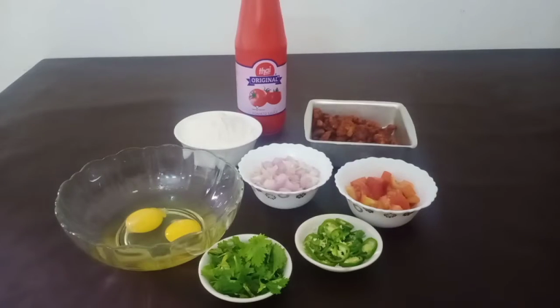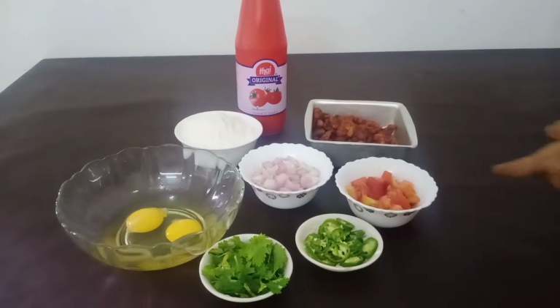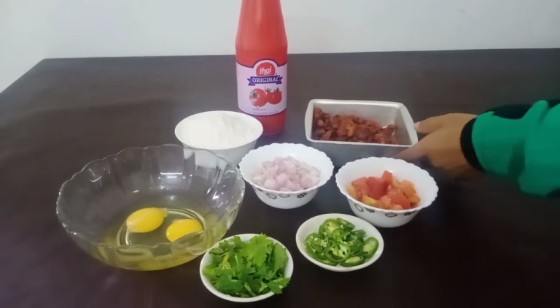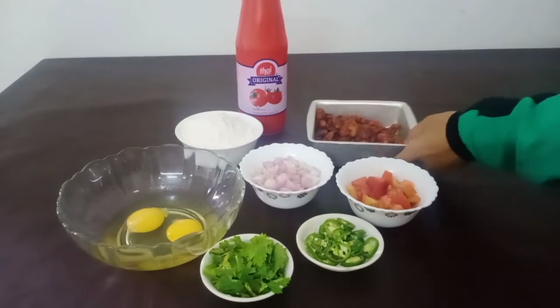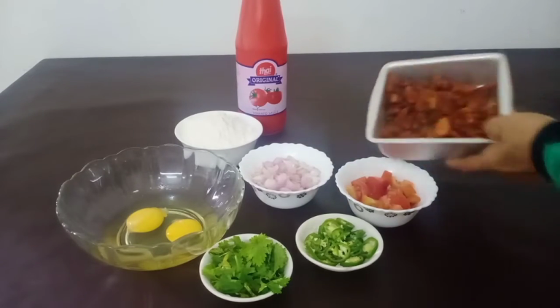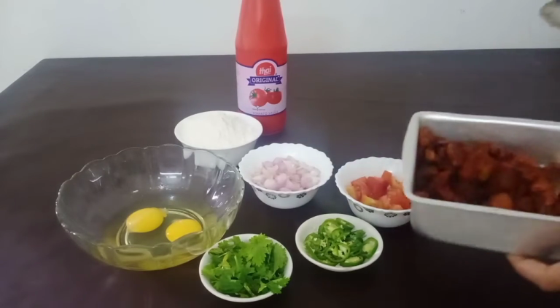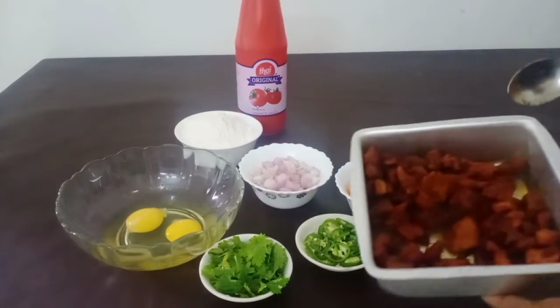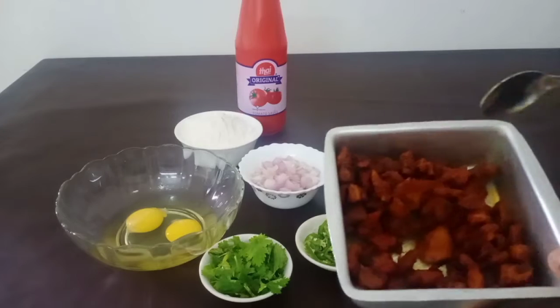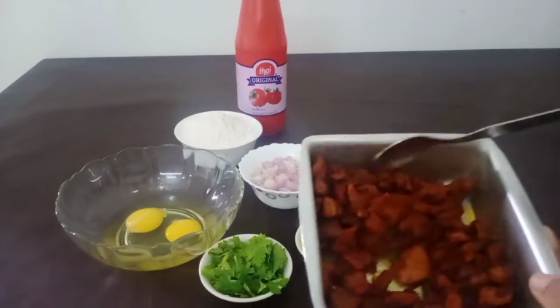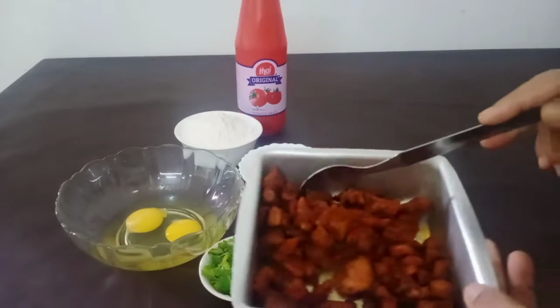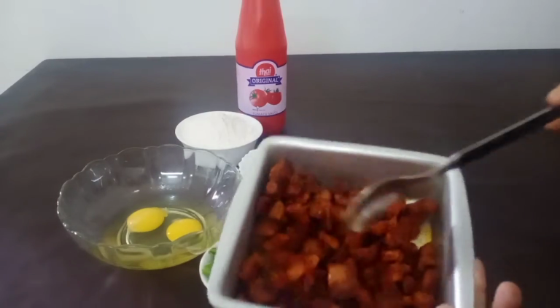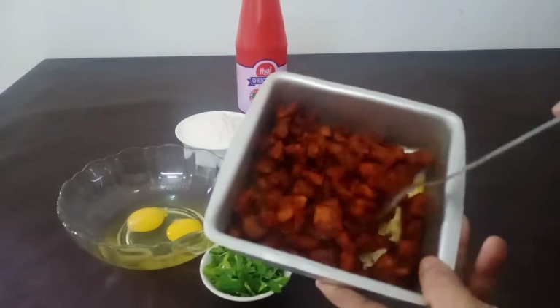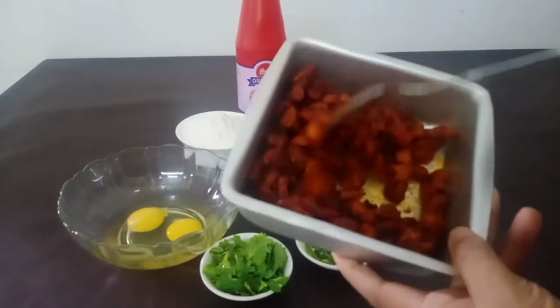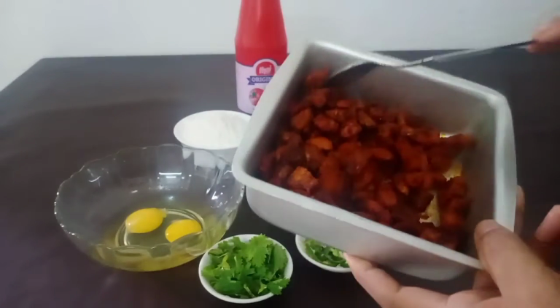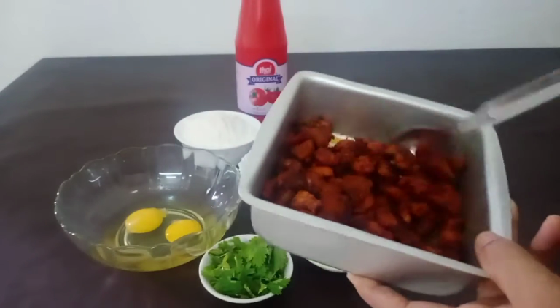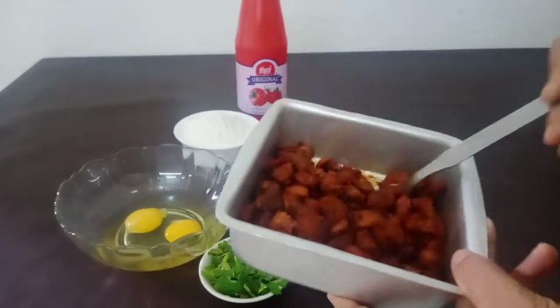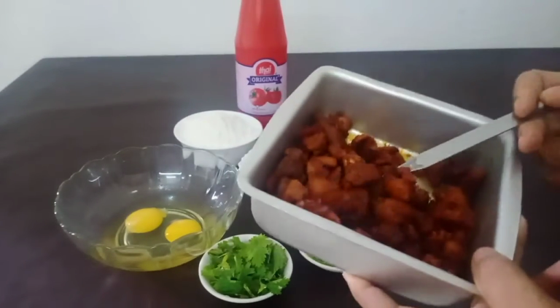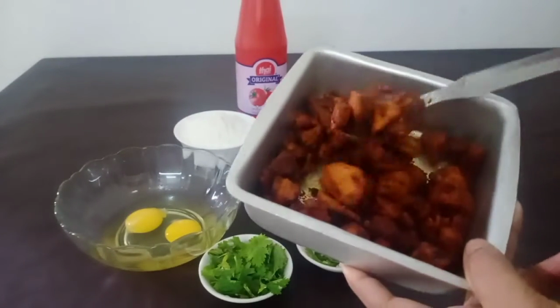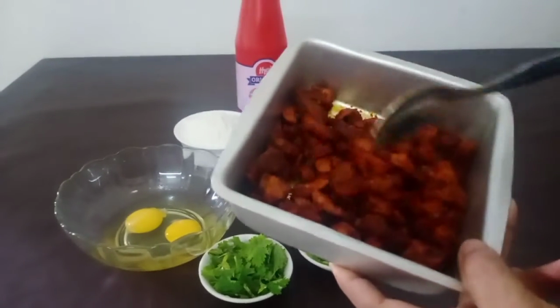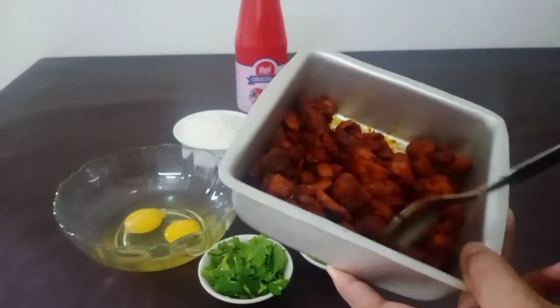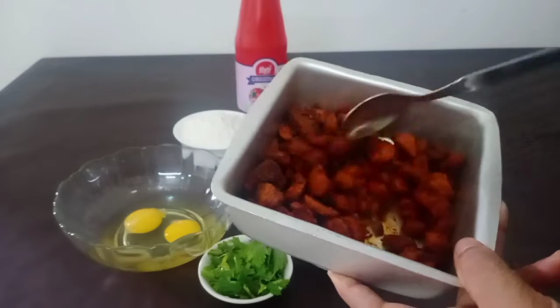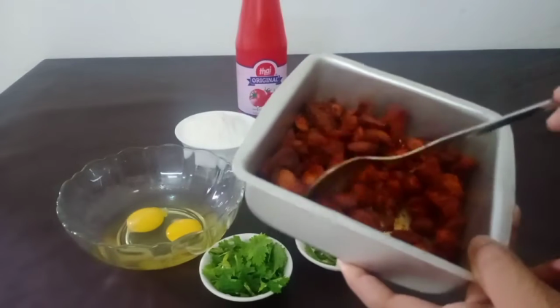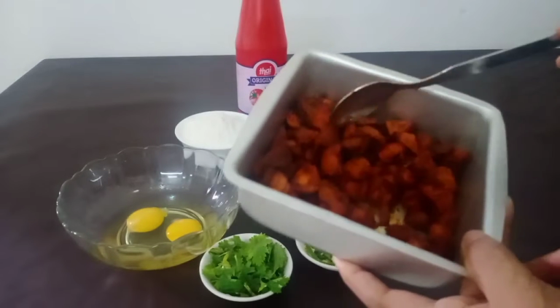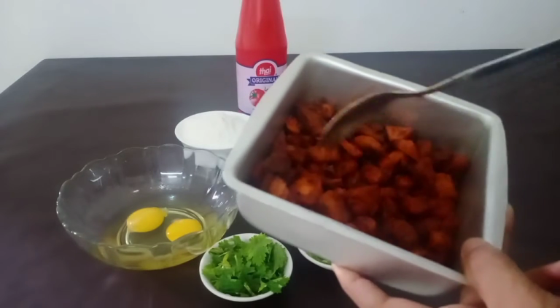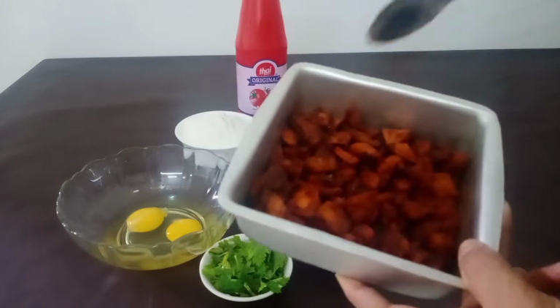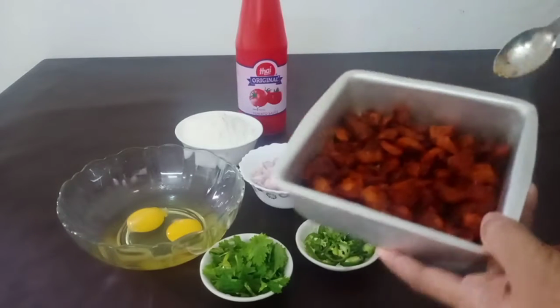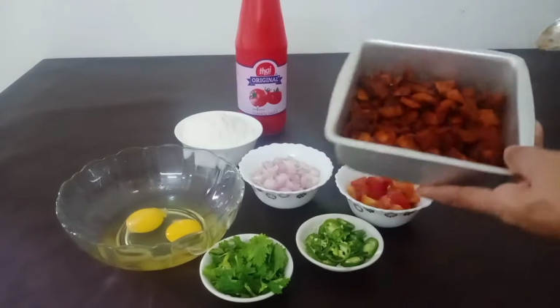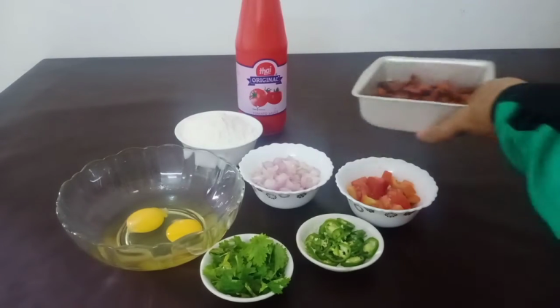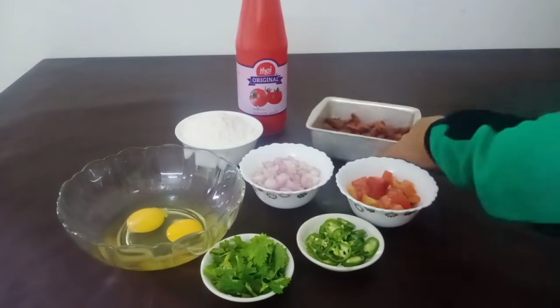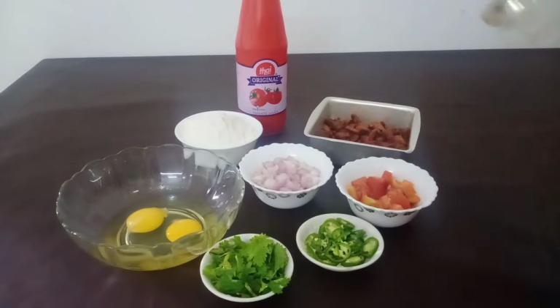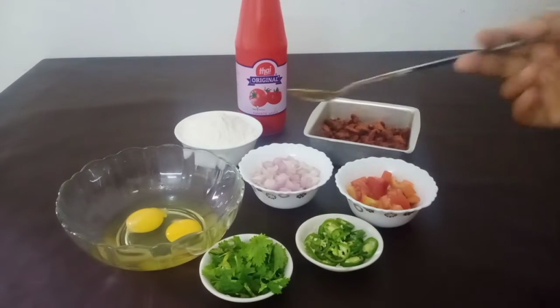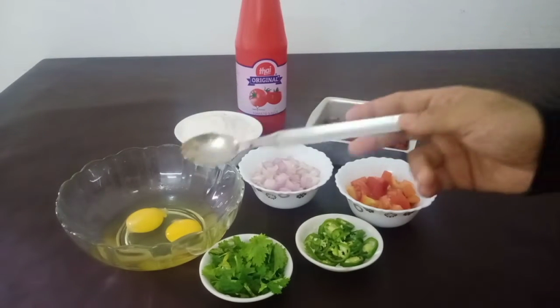I am taking fish pizza. I am adding chicken to a small spicy chicken. I will add chicken to 2 eggs.